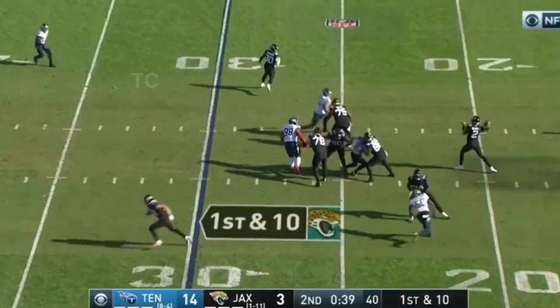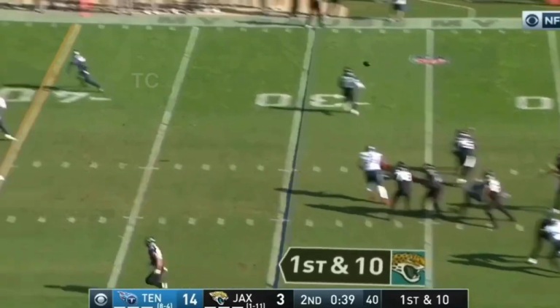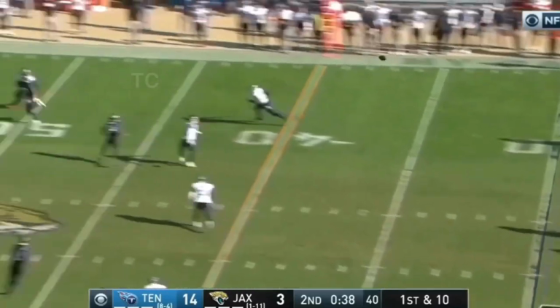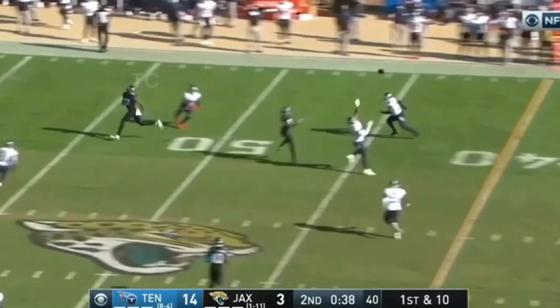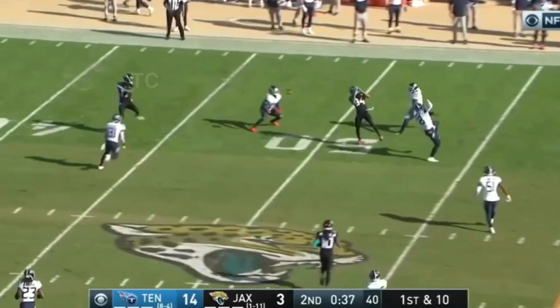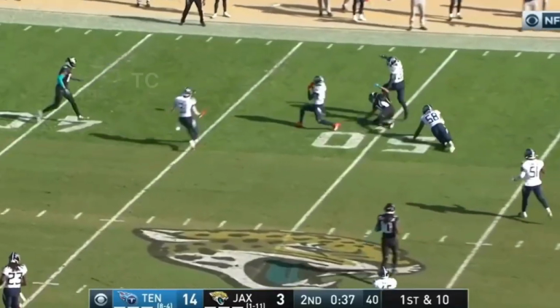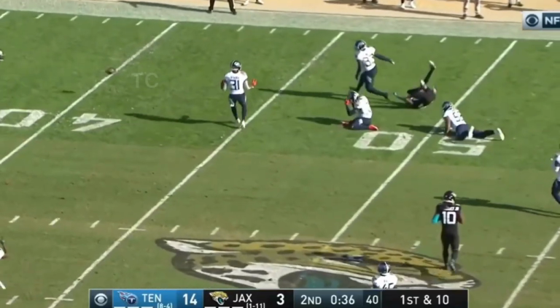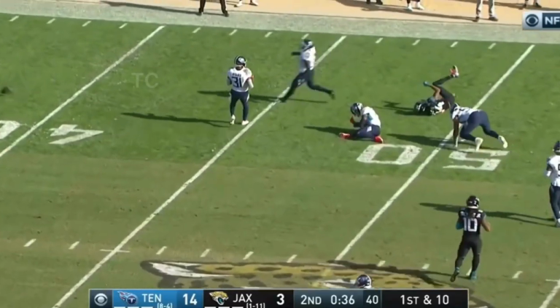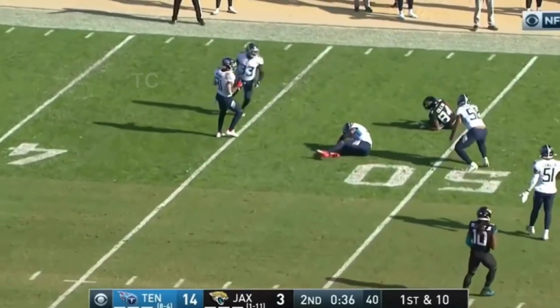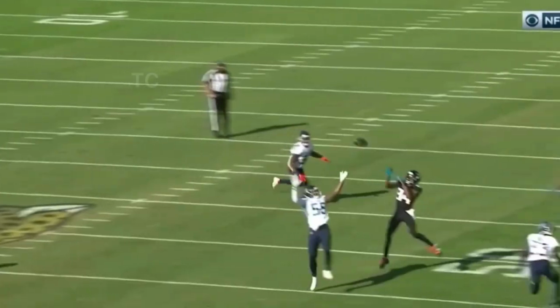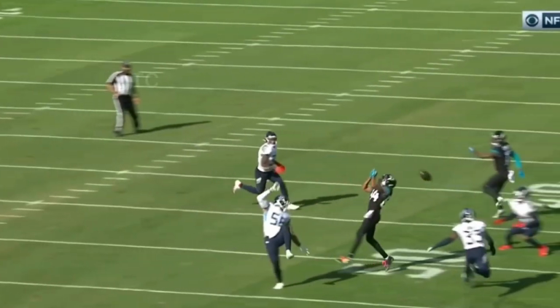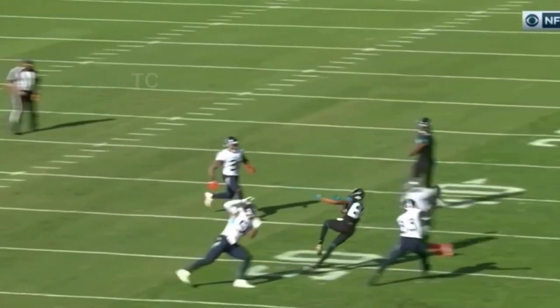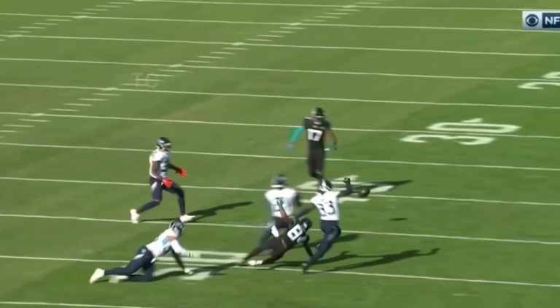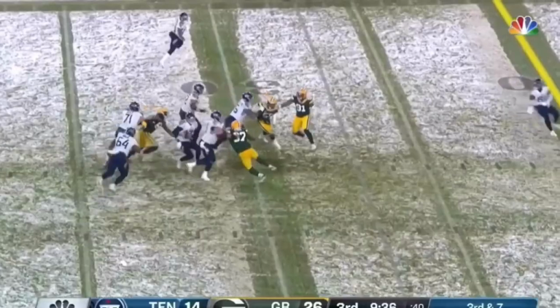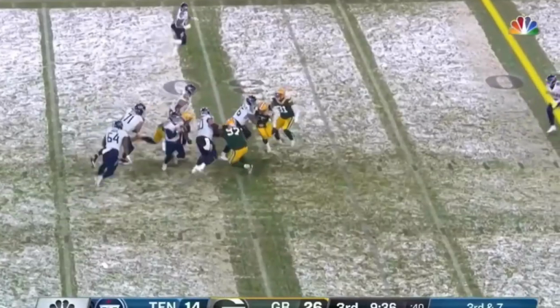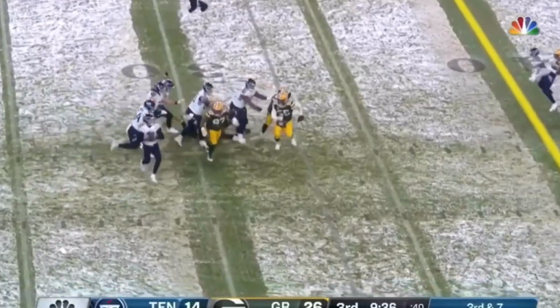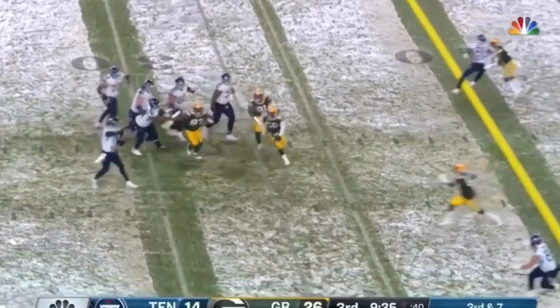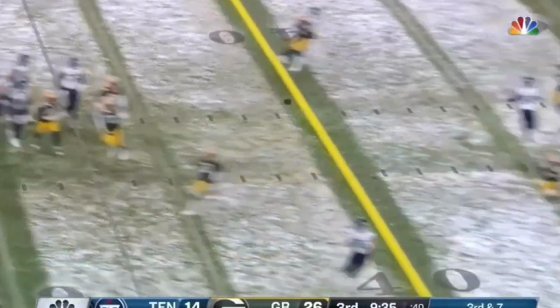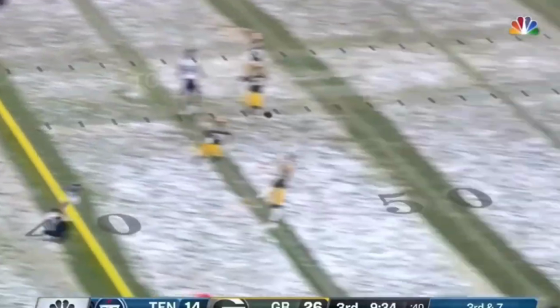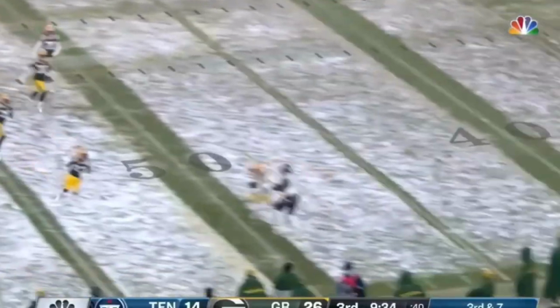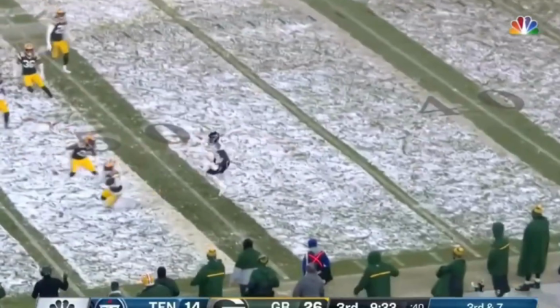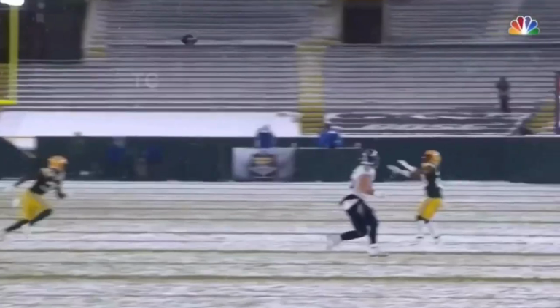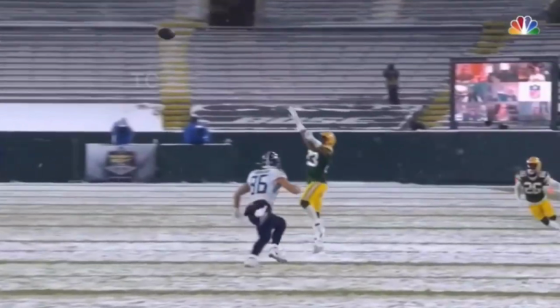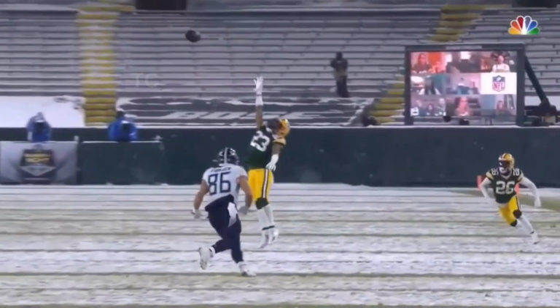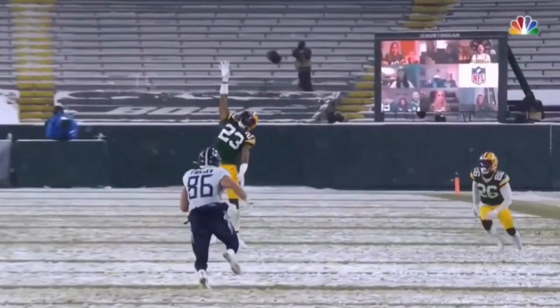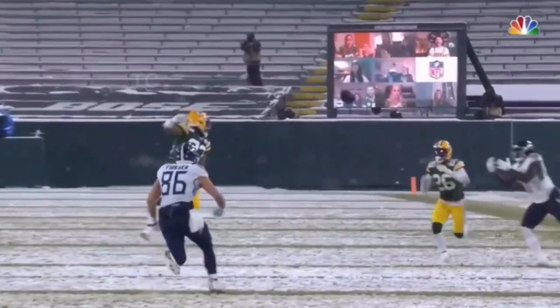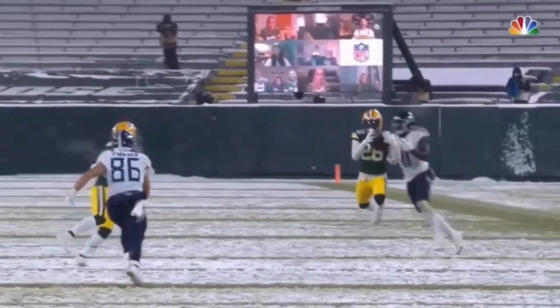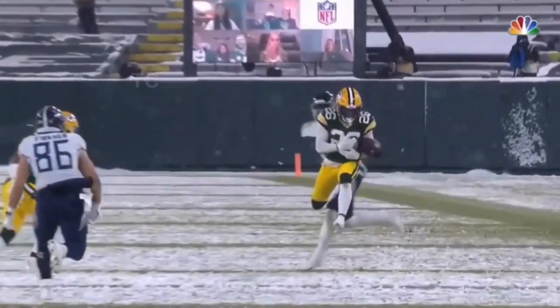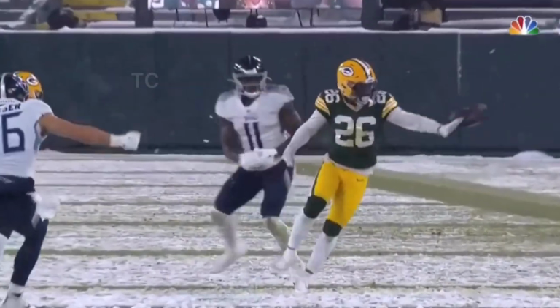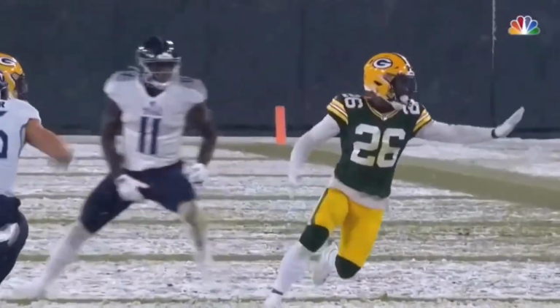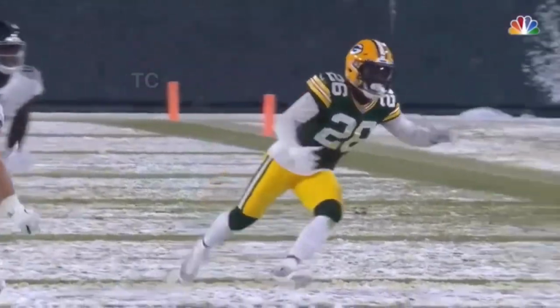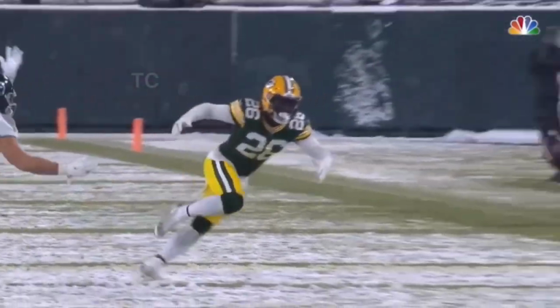Three timeouts — we'll see how aggressive they want to get. Levin's pass, boy, nearly picked. Slips away, fires, and almost picked off. Almost intercepted by Savage.